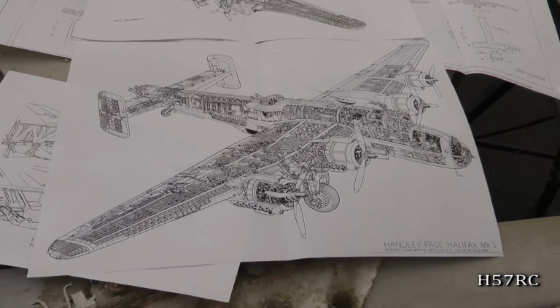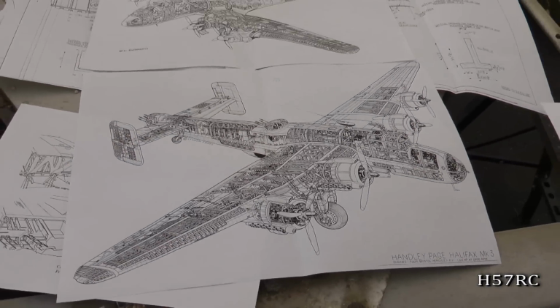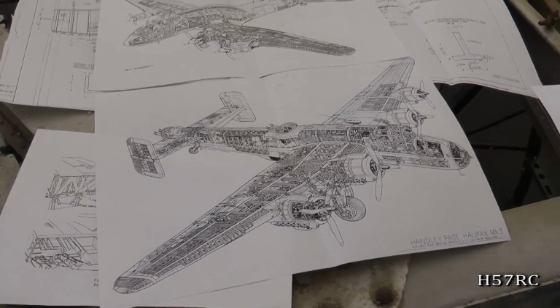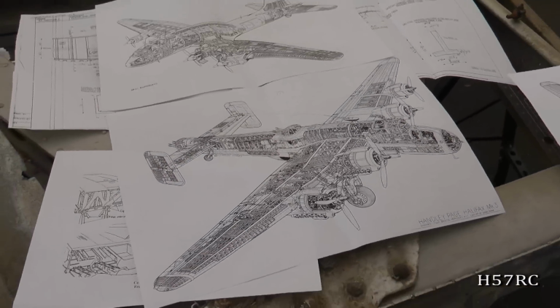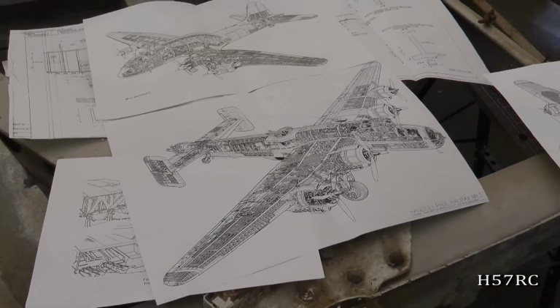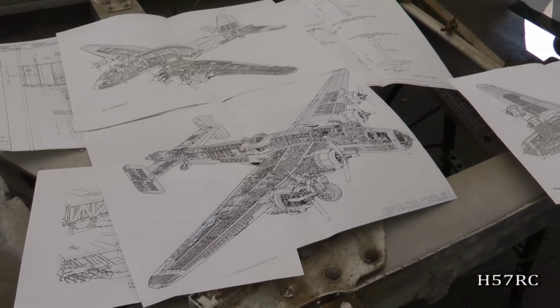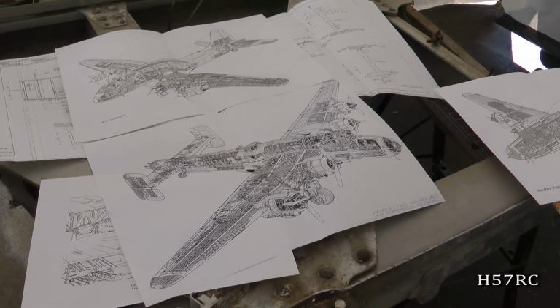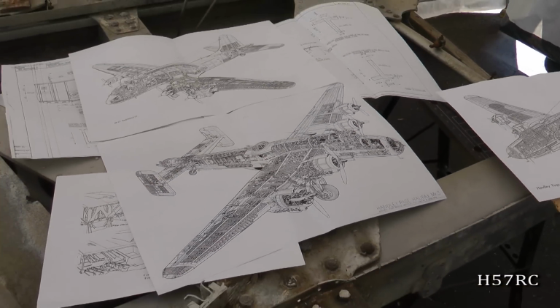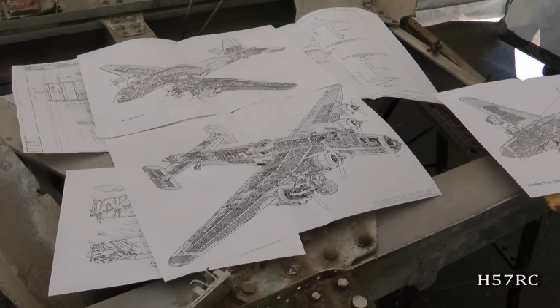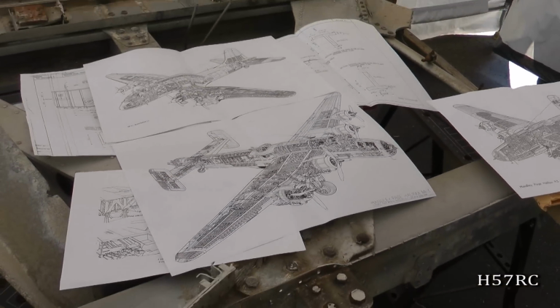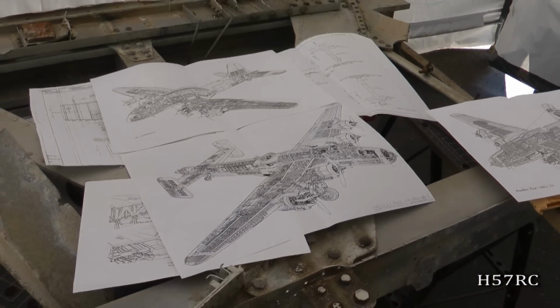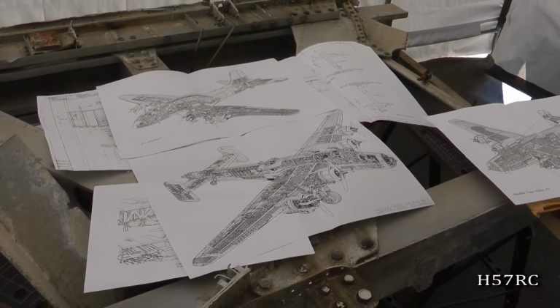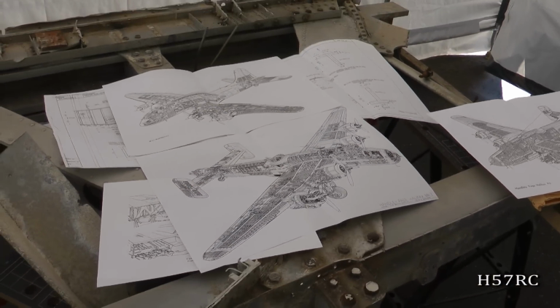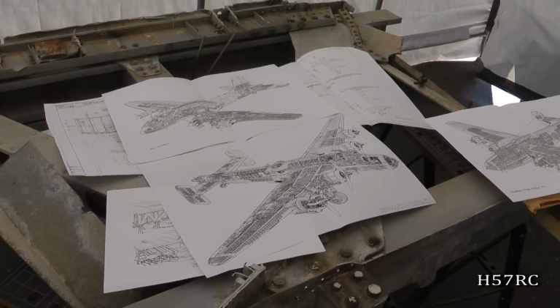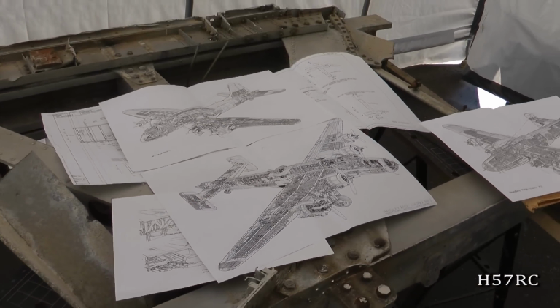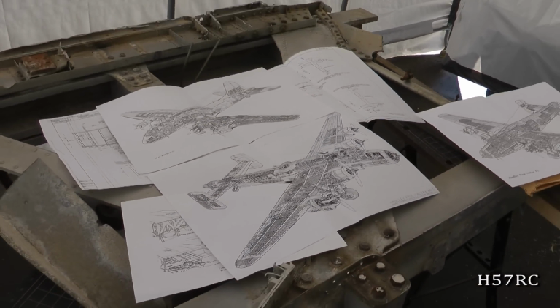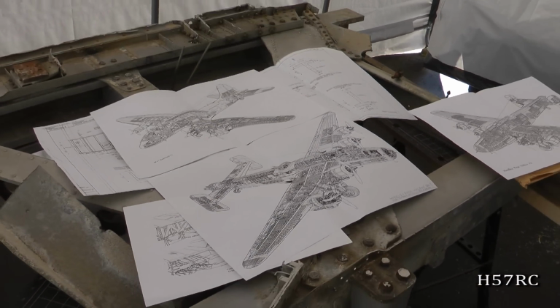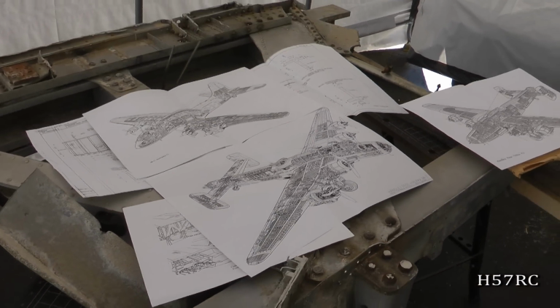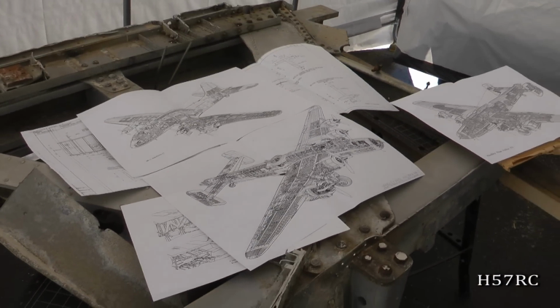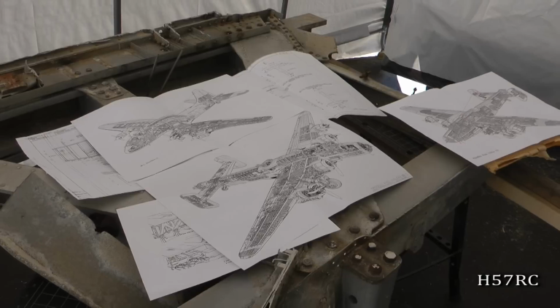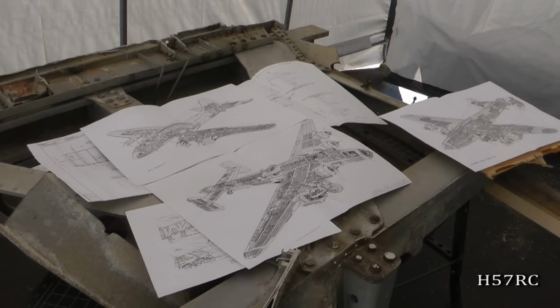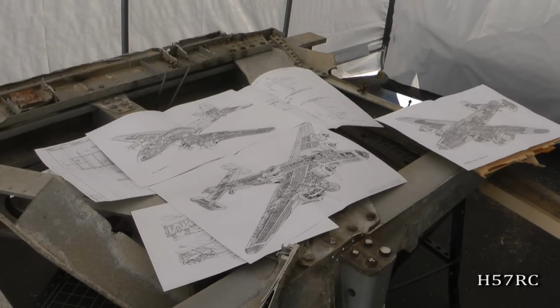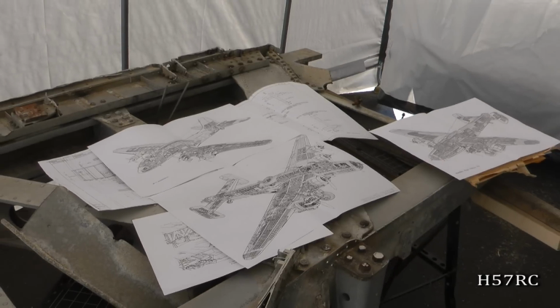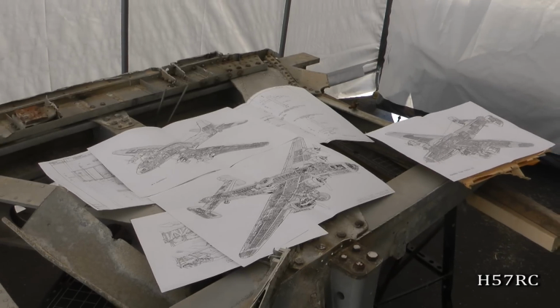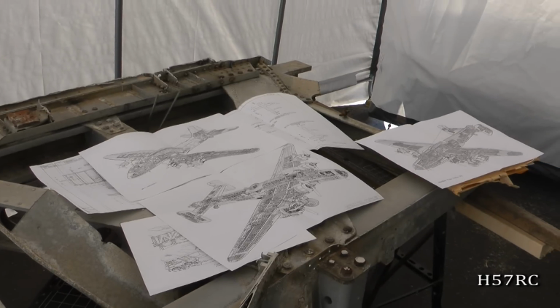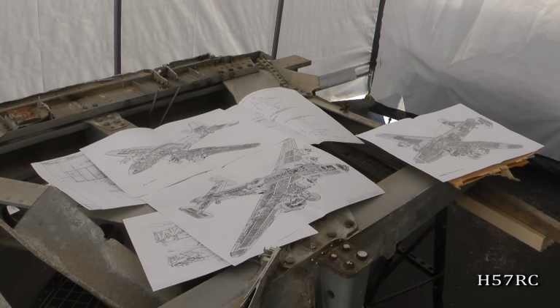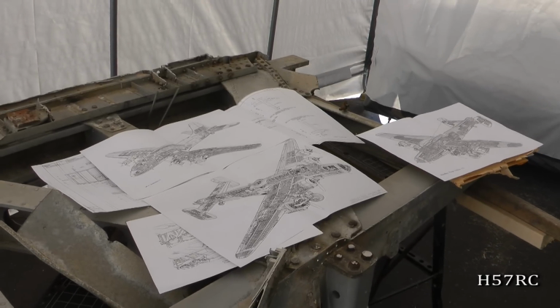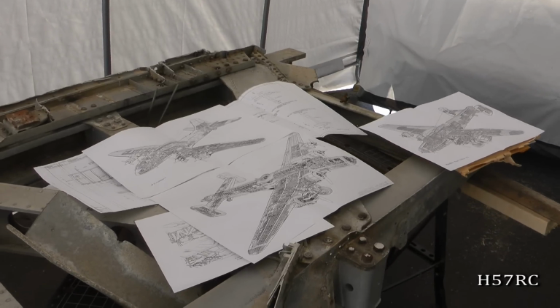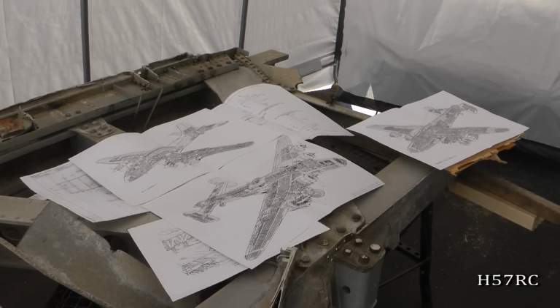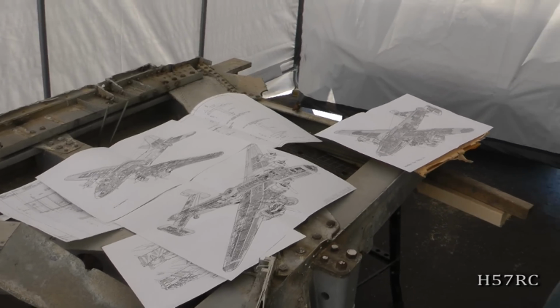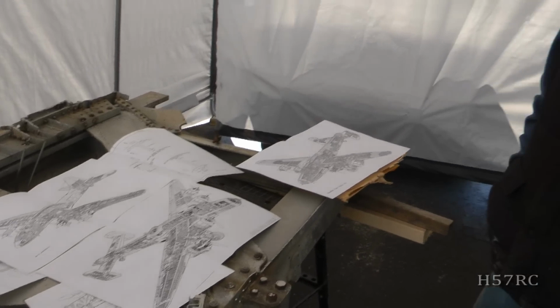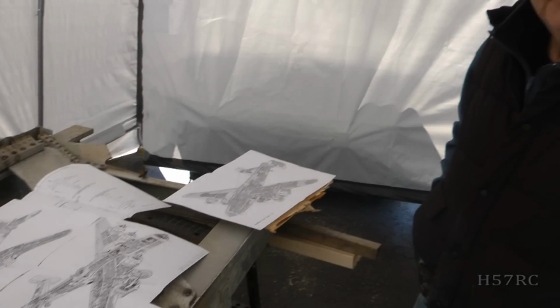Well, that's program number two of the Rebuild Shop for the Bomber Command Museum of Canada and Halifax 57 Rescue. Thank you.